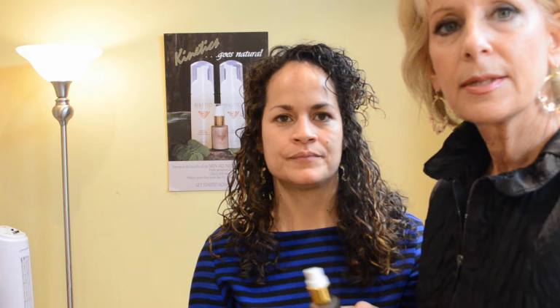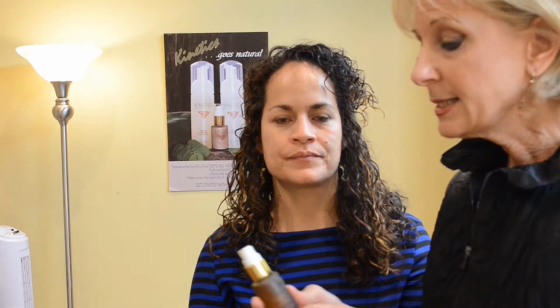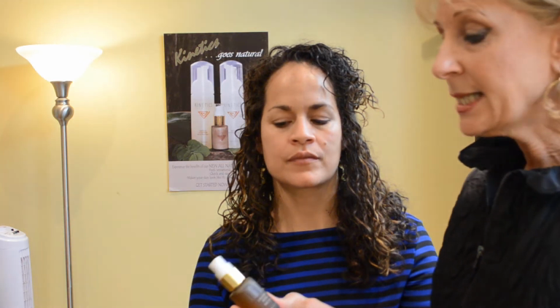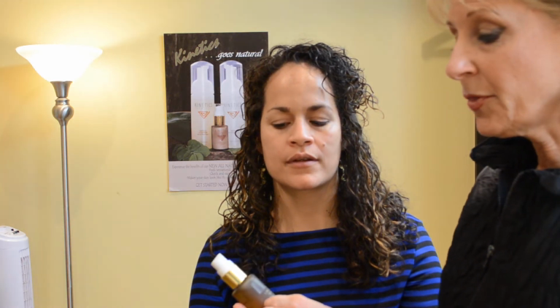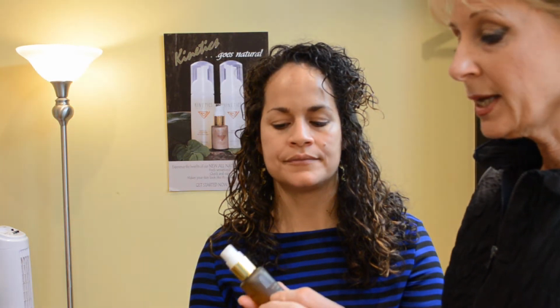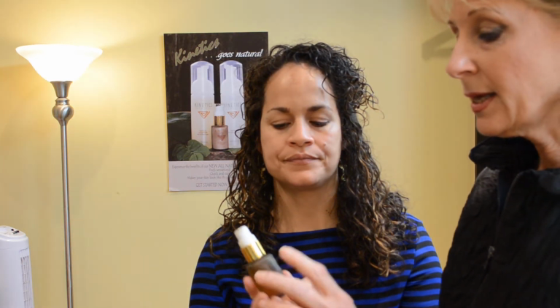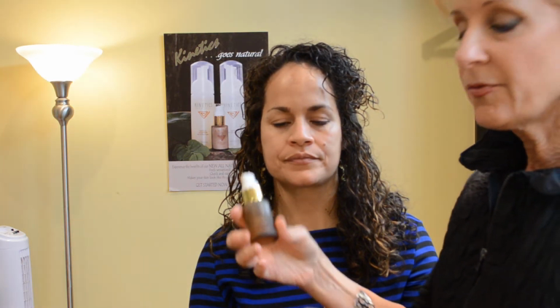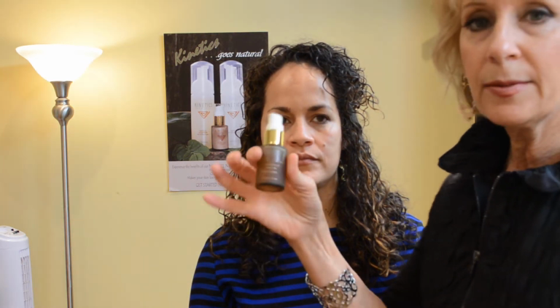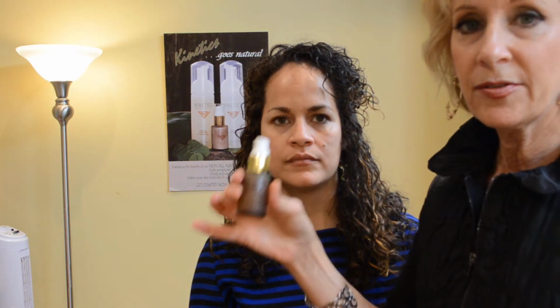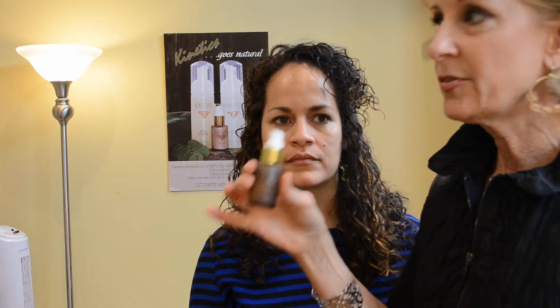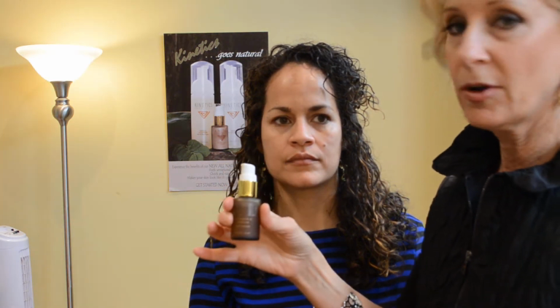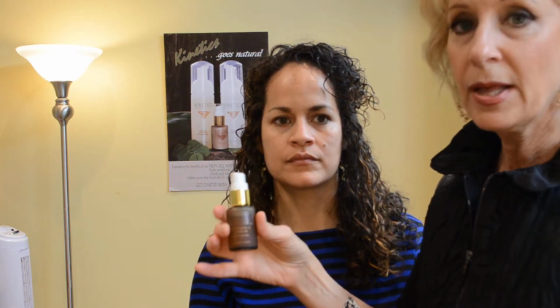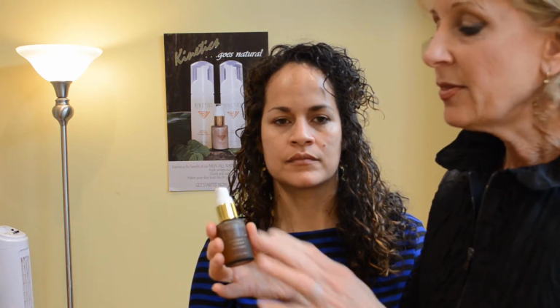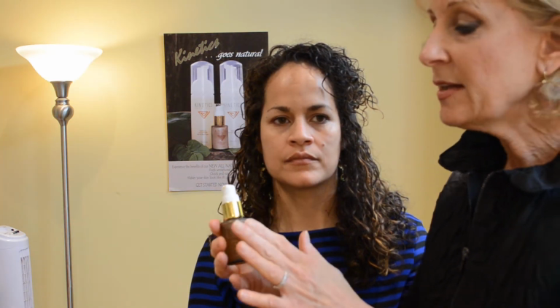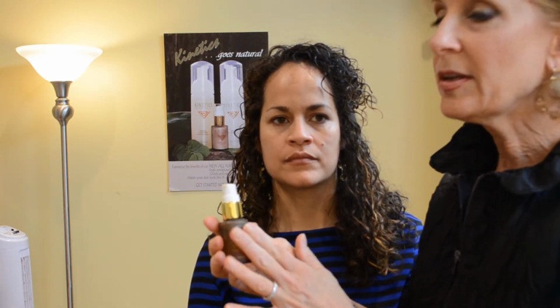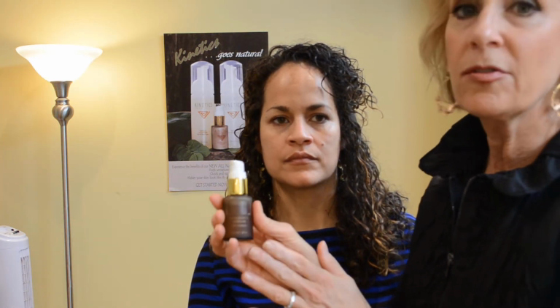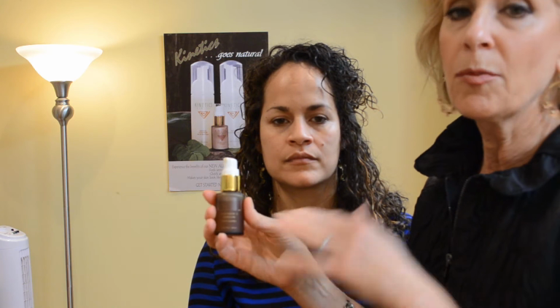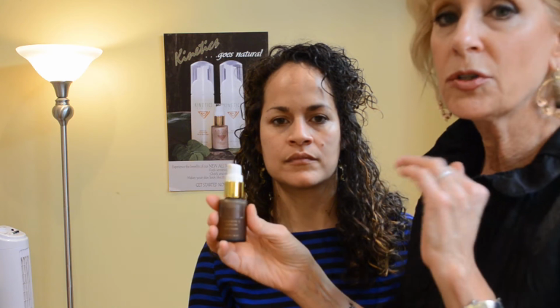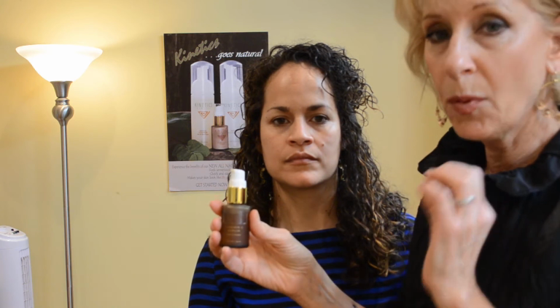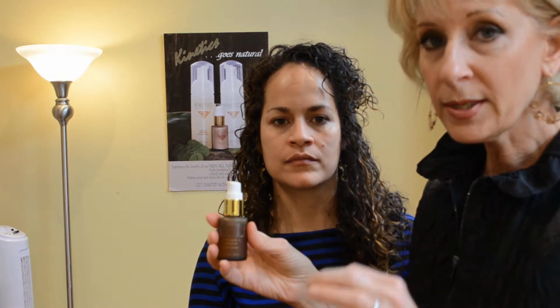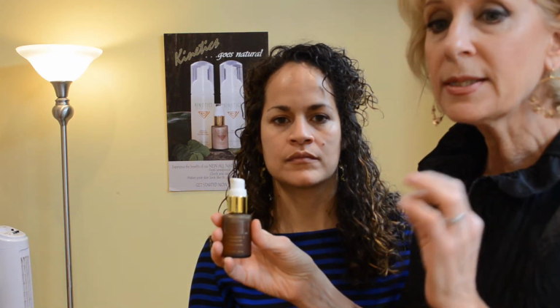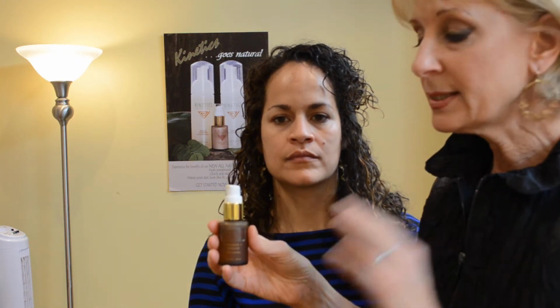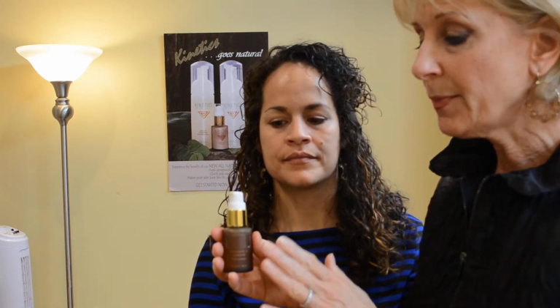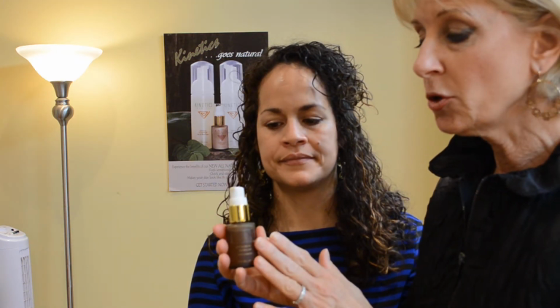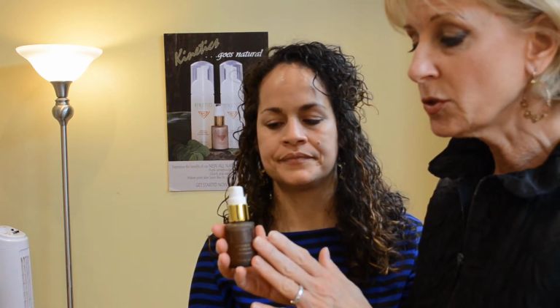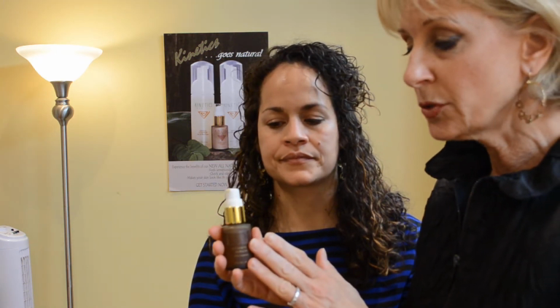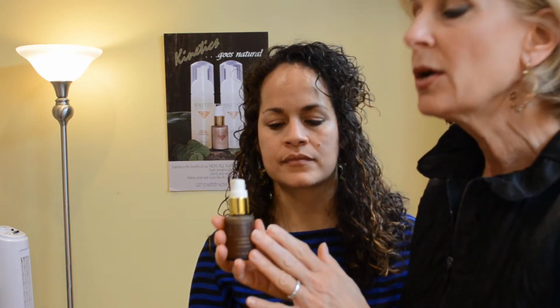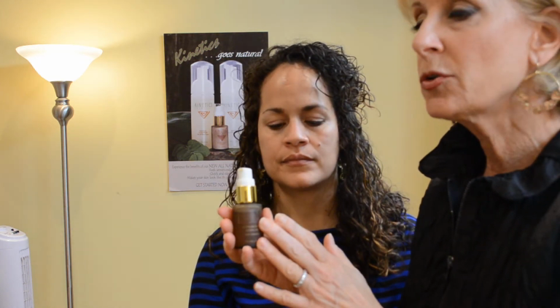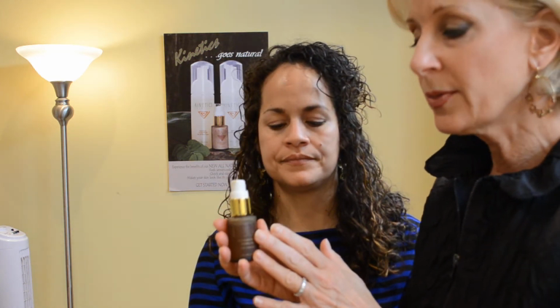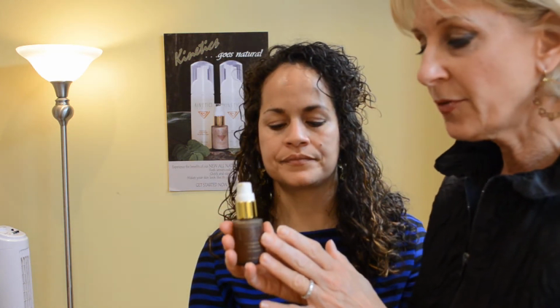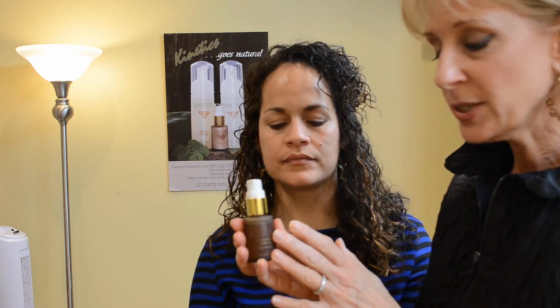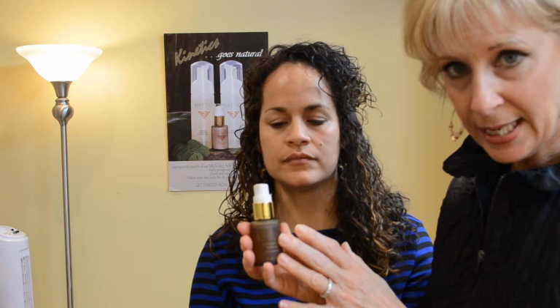Step three is vitamin C serum. This is the most important step that you will do when you're in the prevention stage.